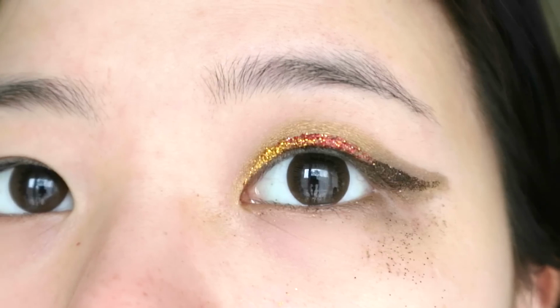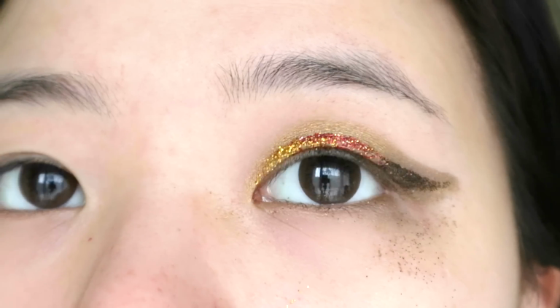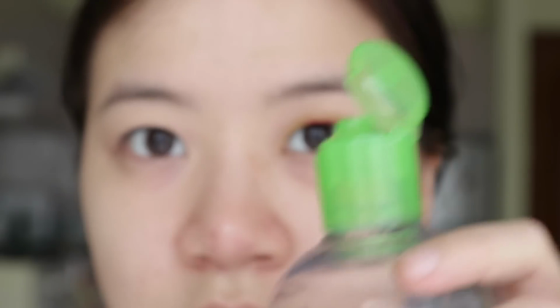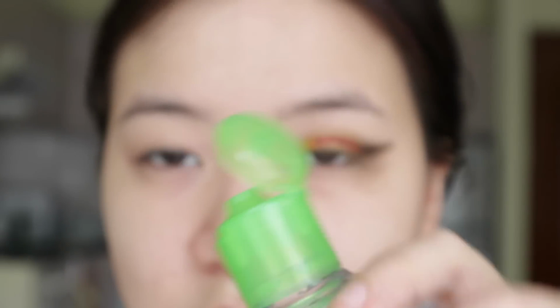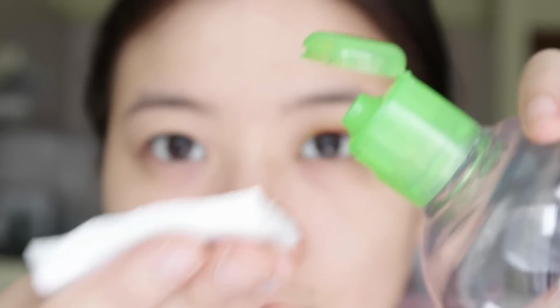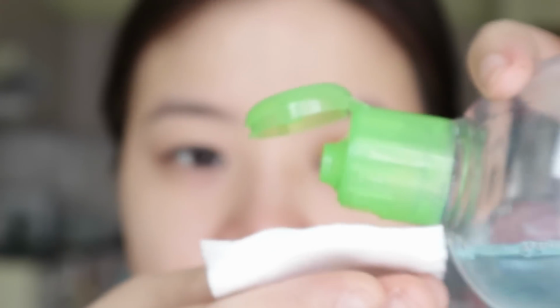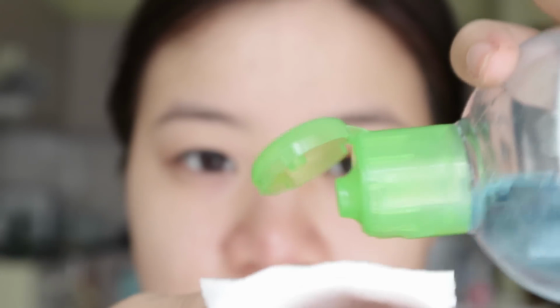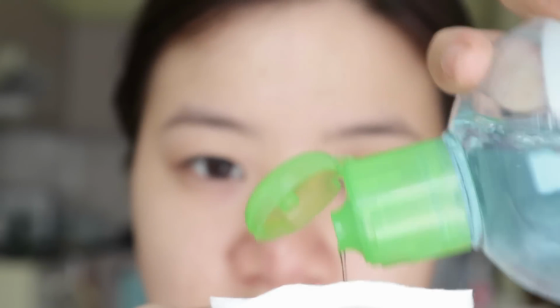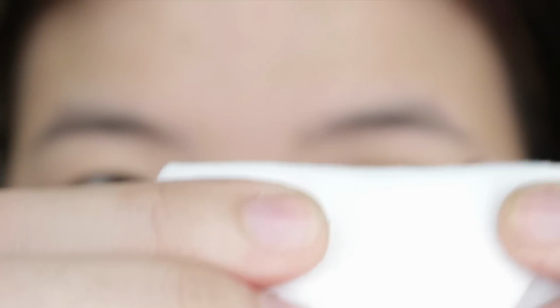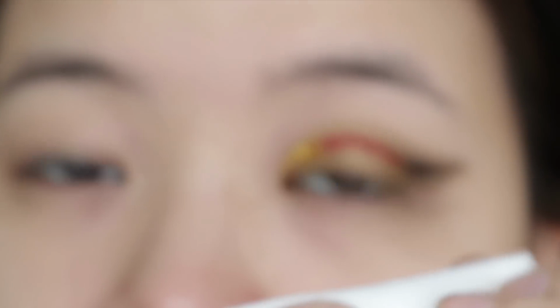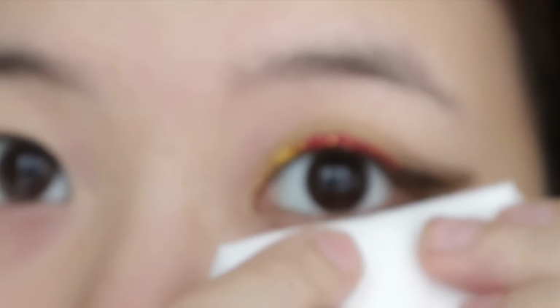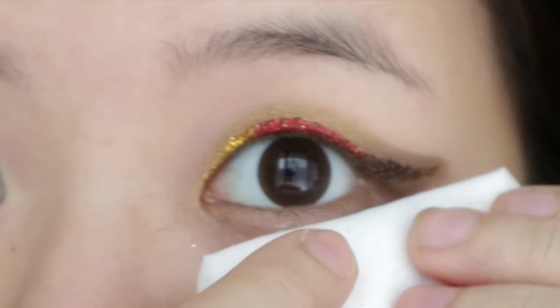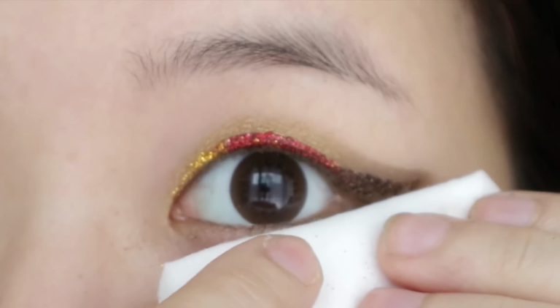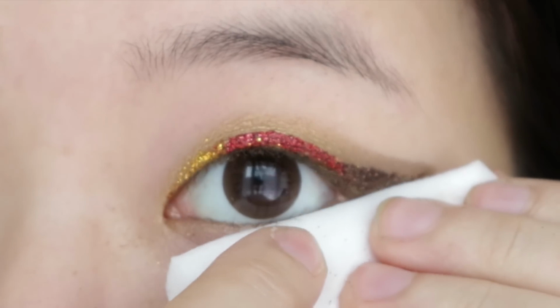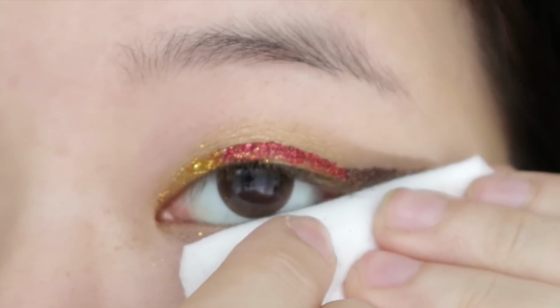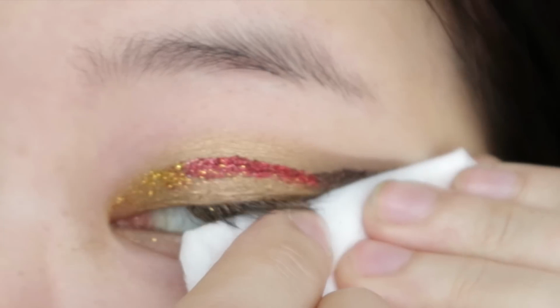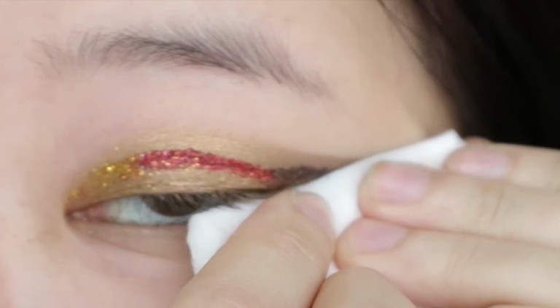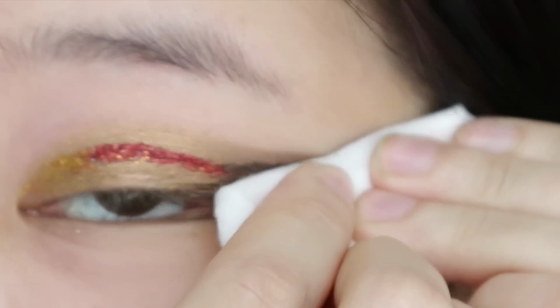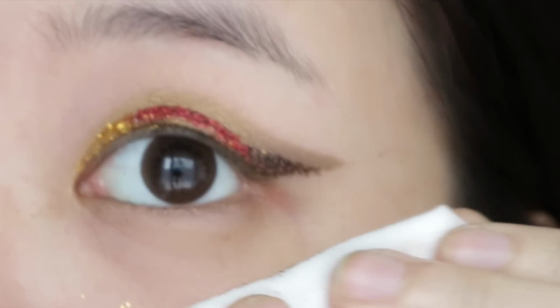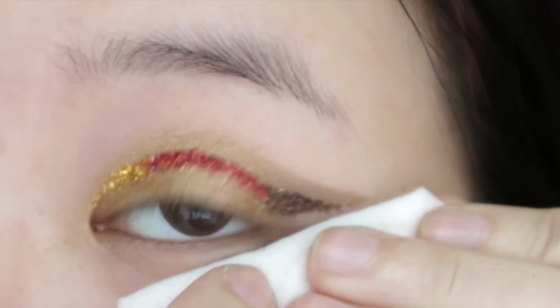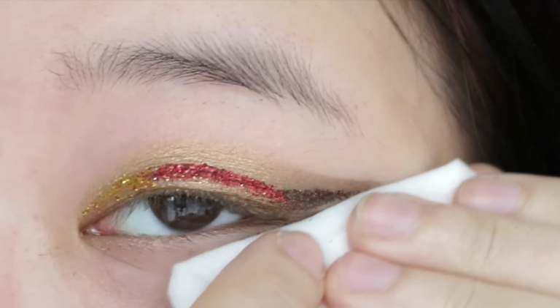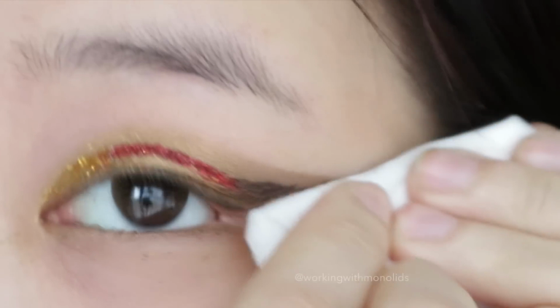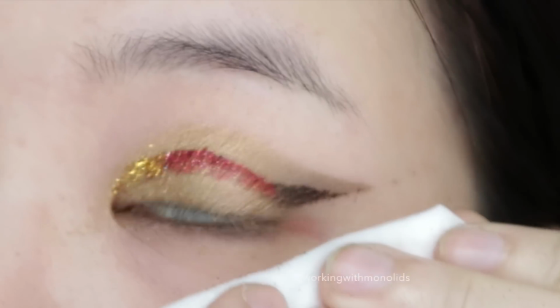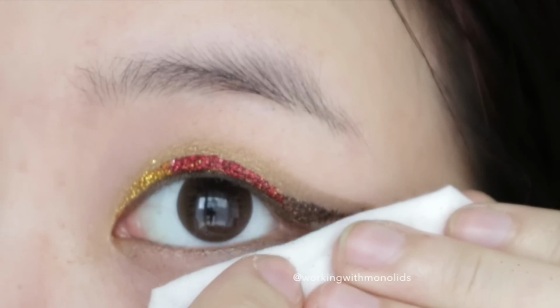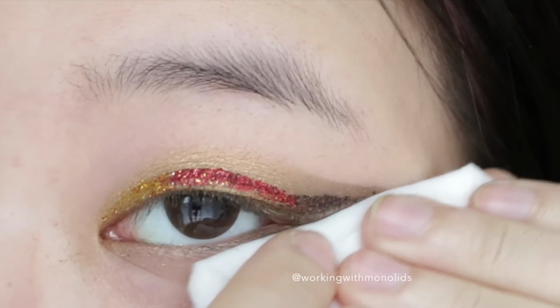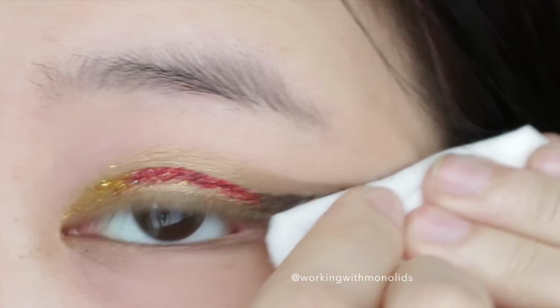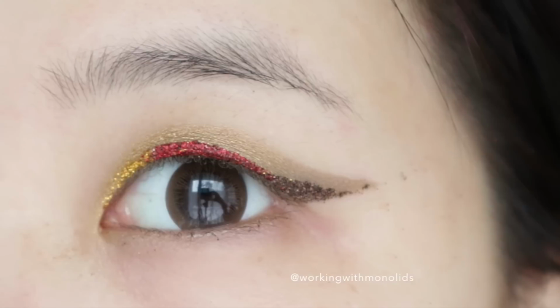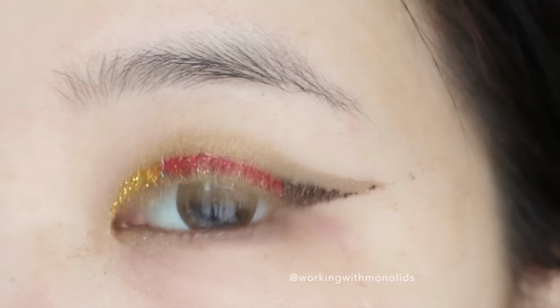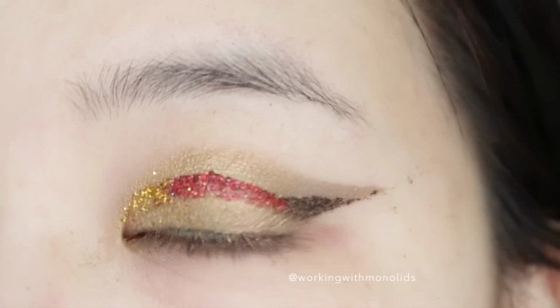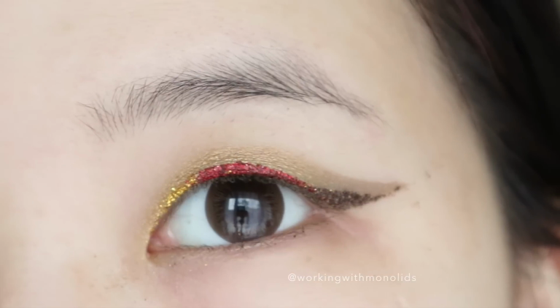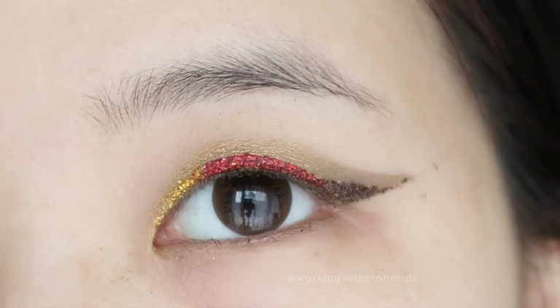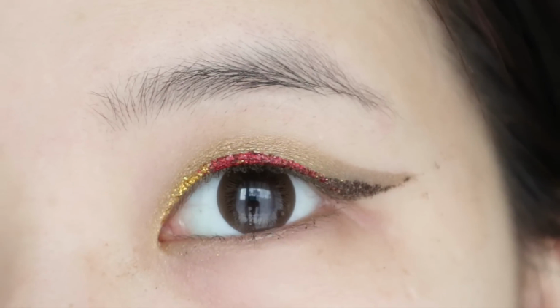Now comes my favorite trick. Drip eye makeup remover on a cotton pad, fold the pad in half, press it against your eye, and swipe up. Ta-da! Check out how sharp your wing becomes!